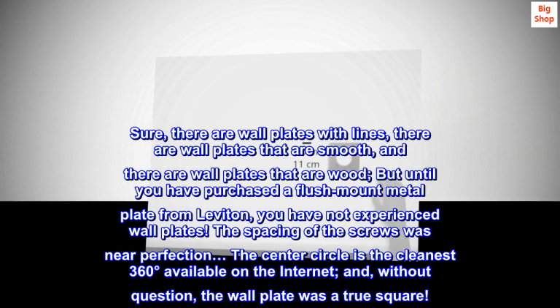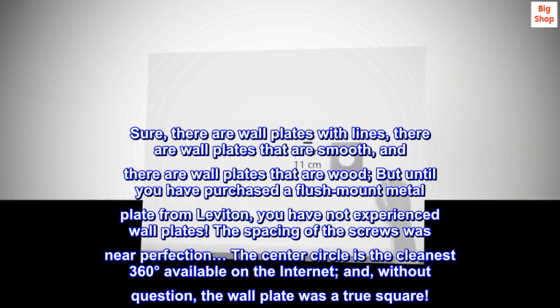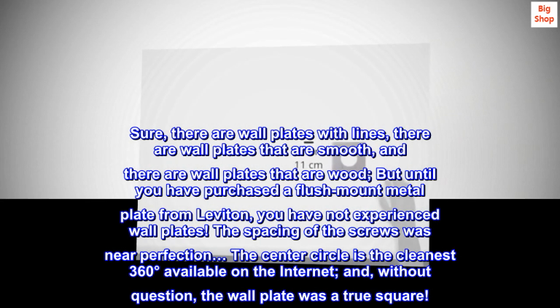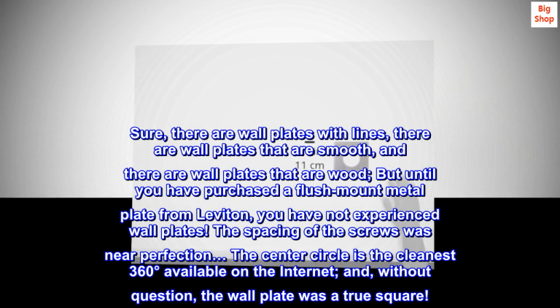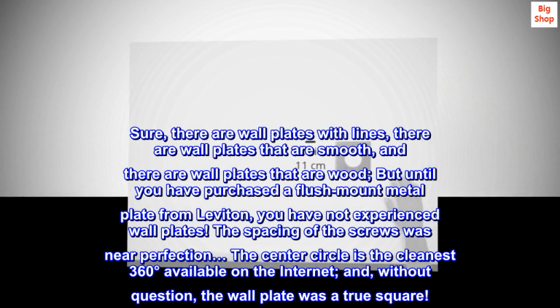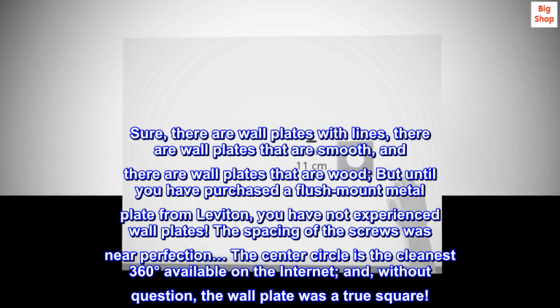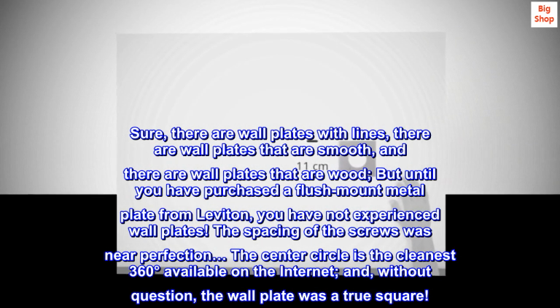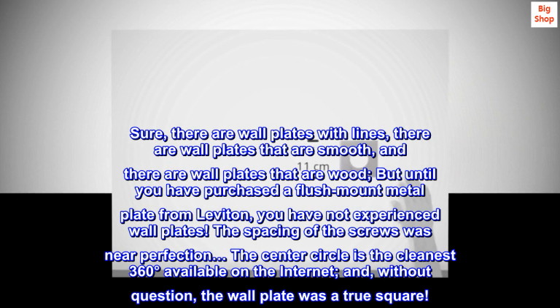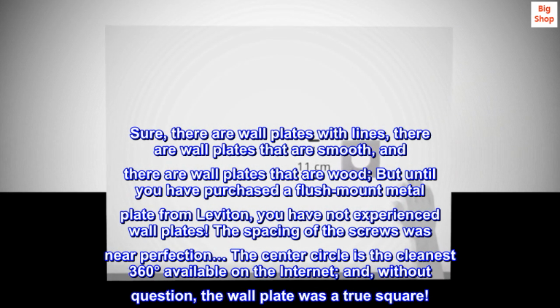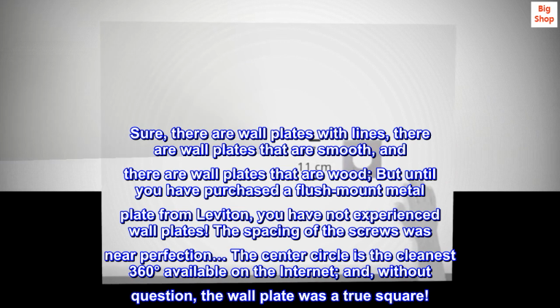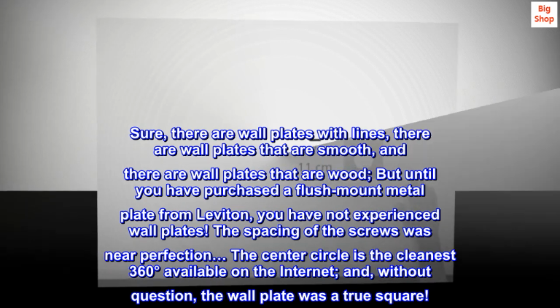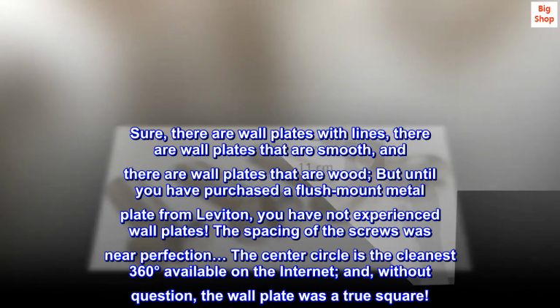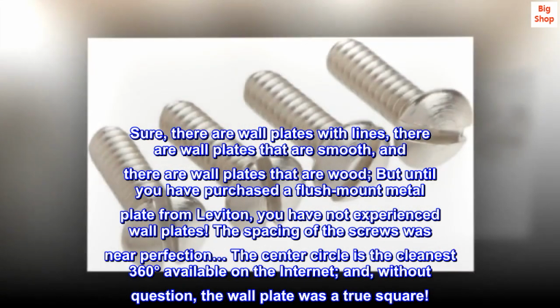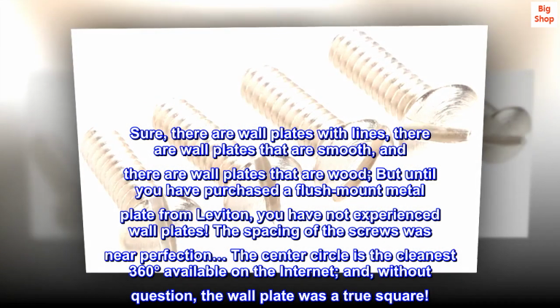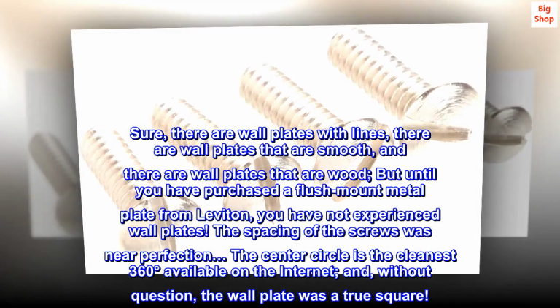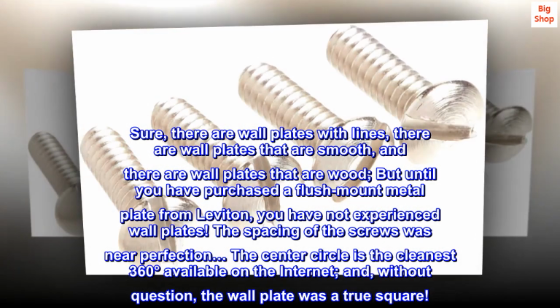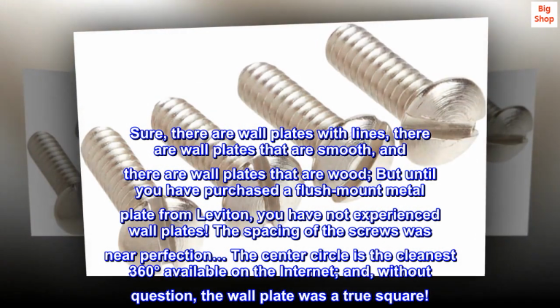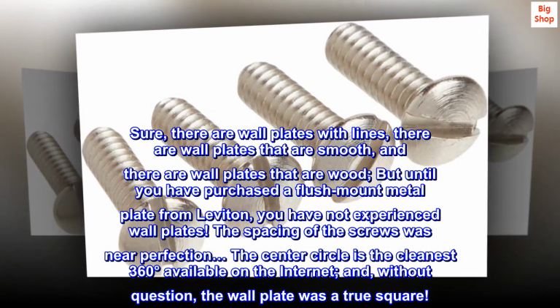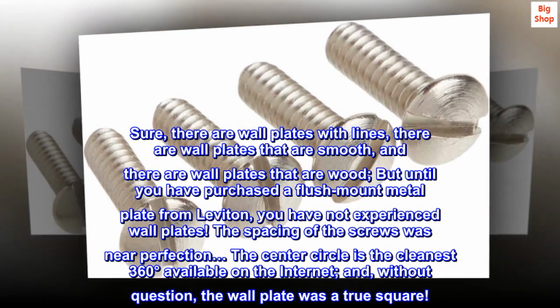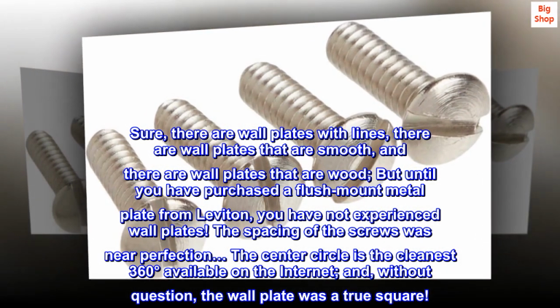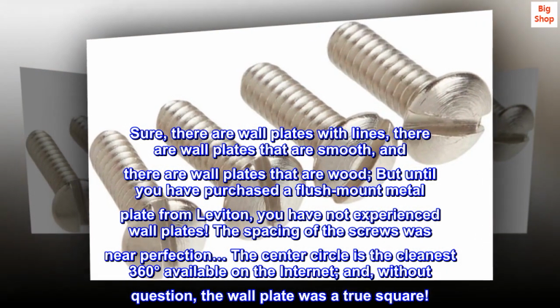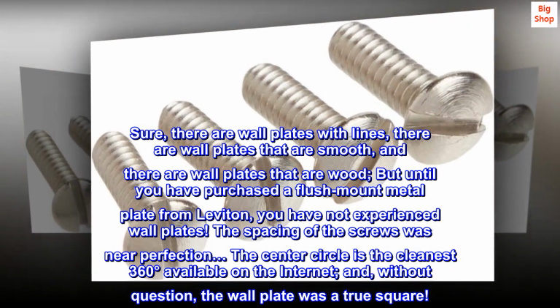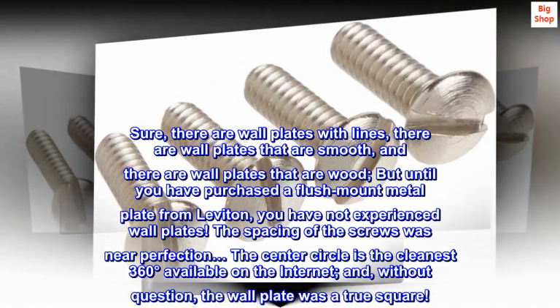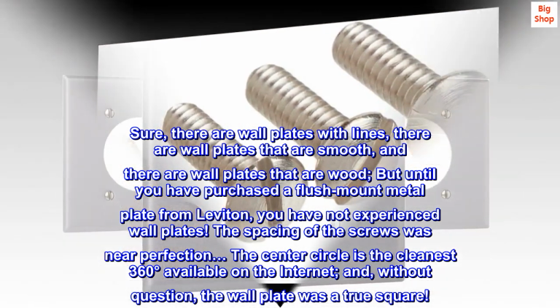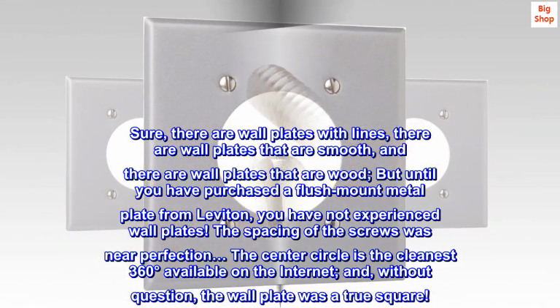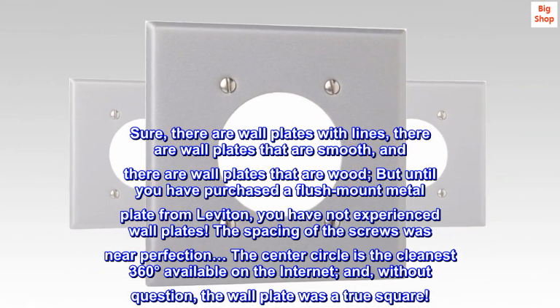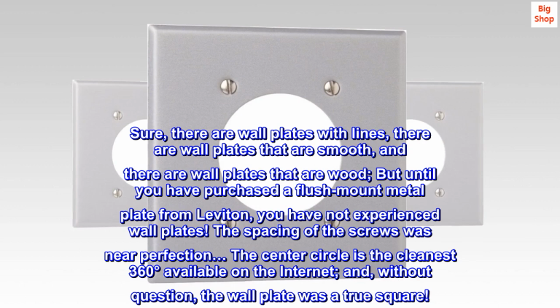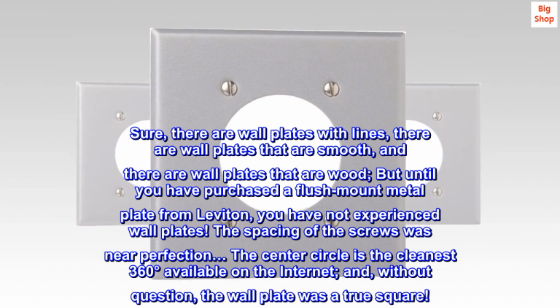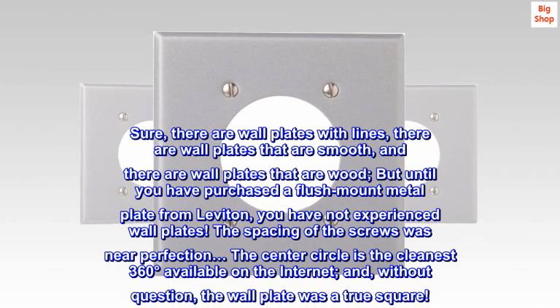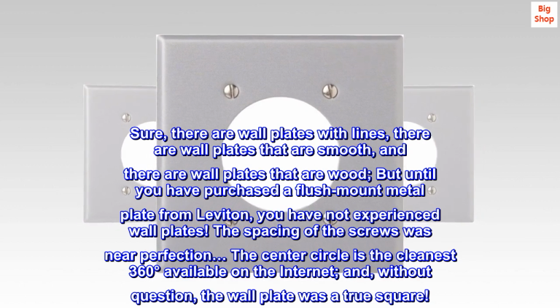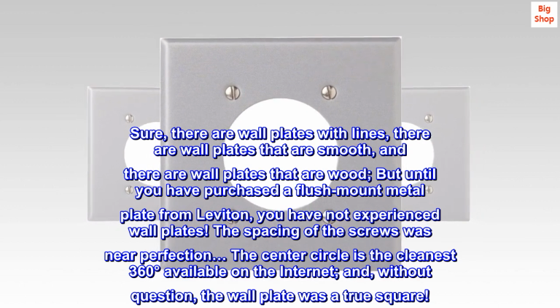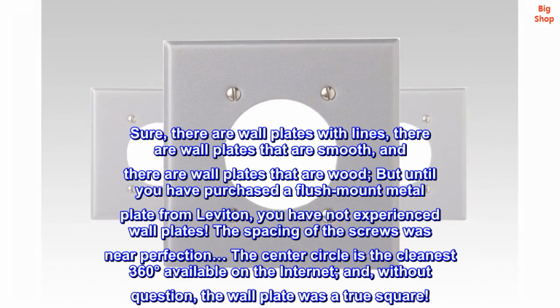The spacing of the screws was near perfection. The center circle is the cleanest 360 degrees available on the internet. And, without question, the wall plate was a true square.